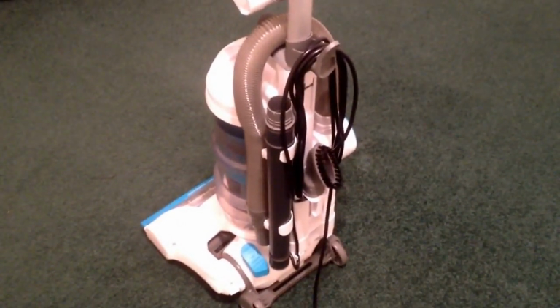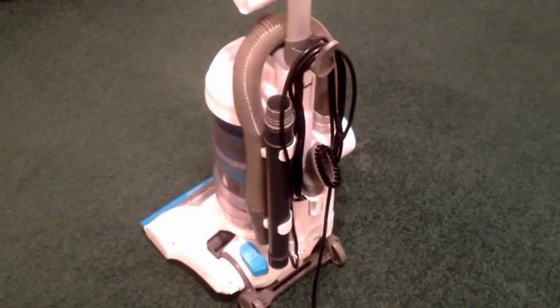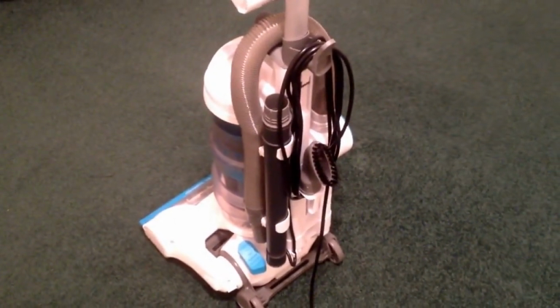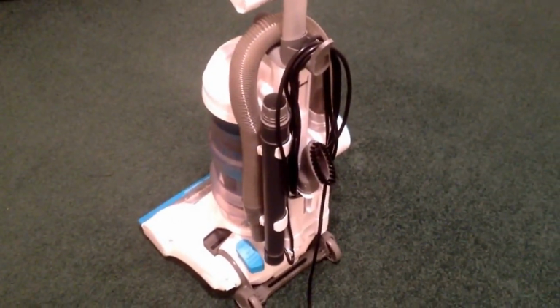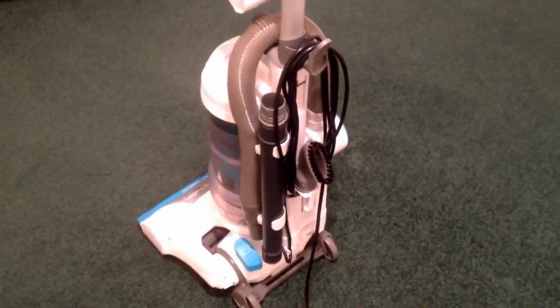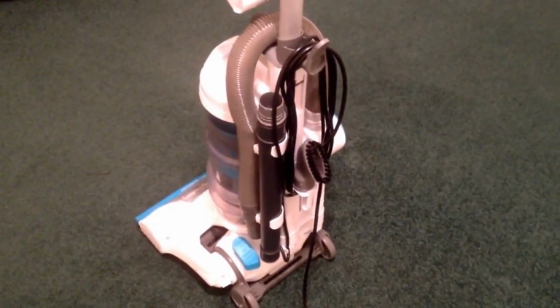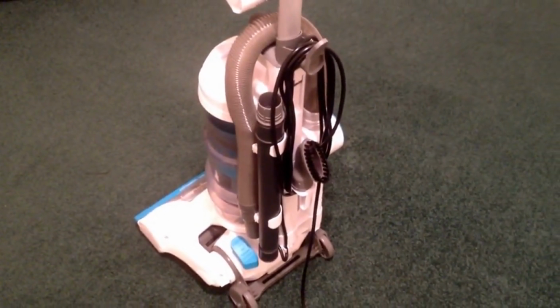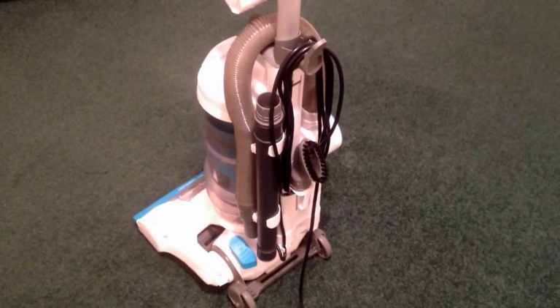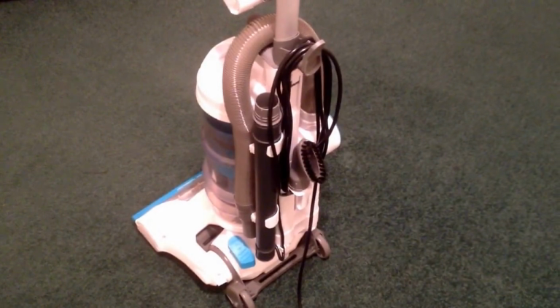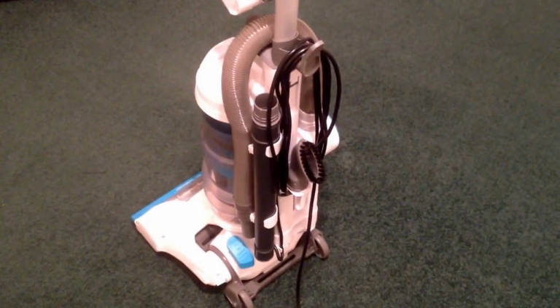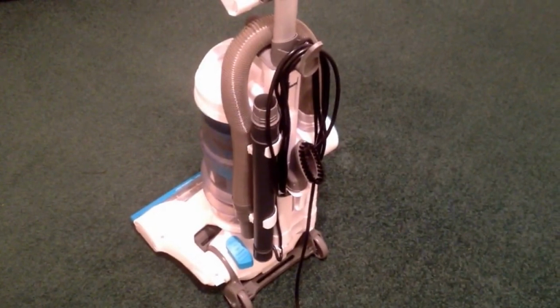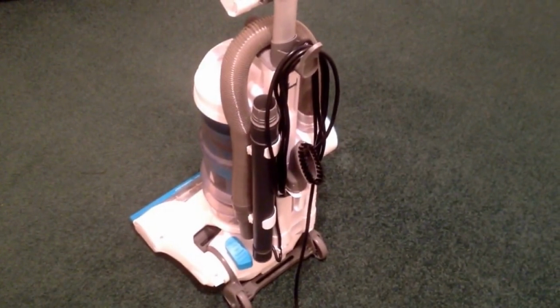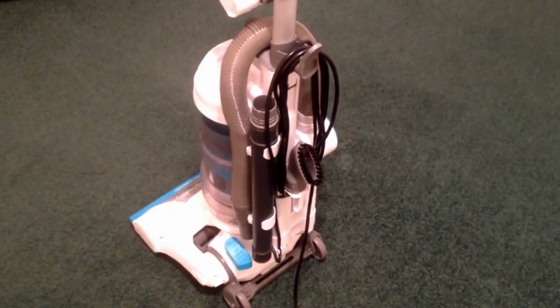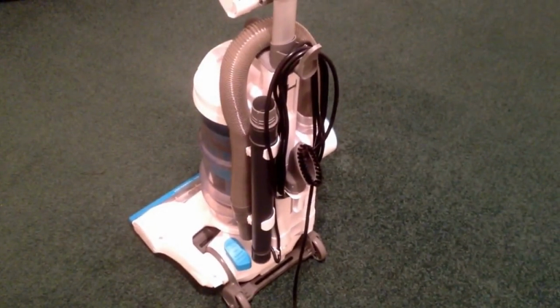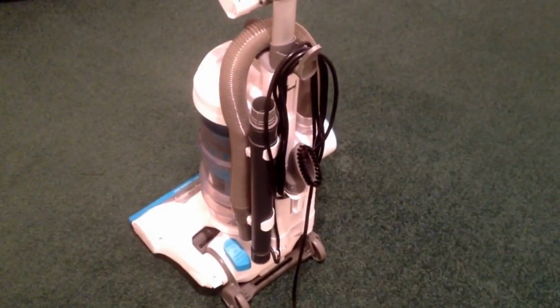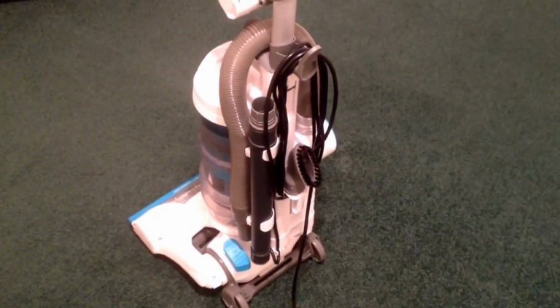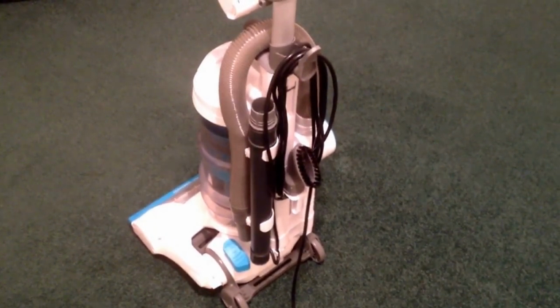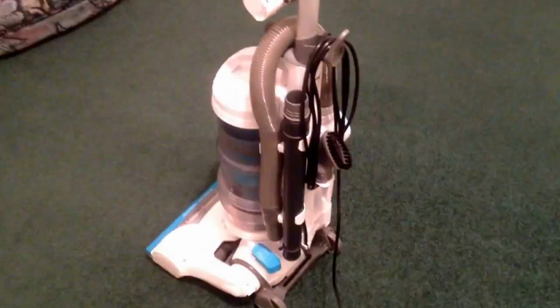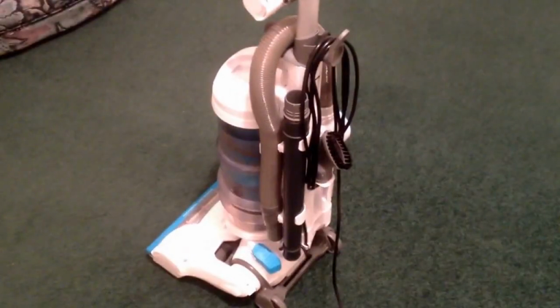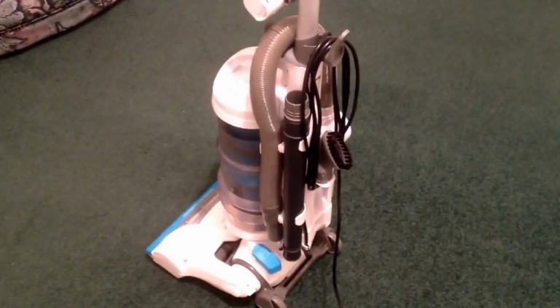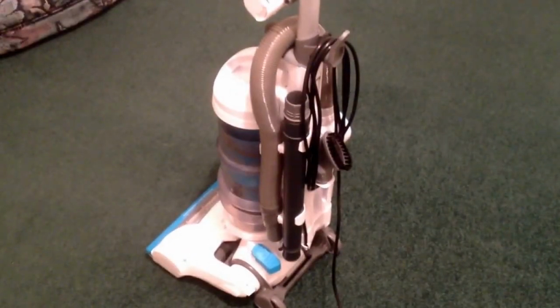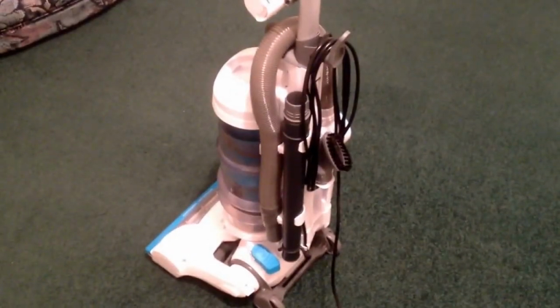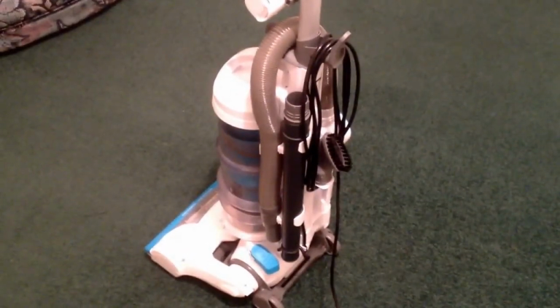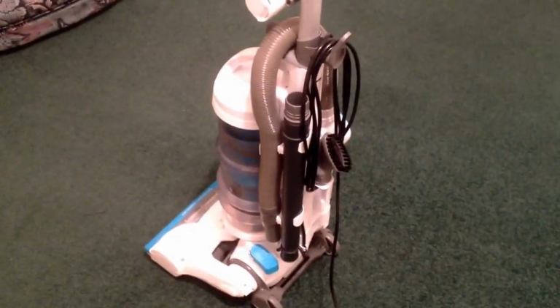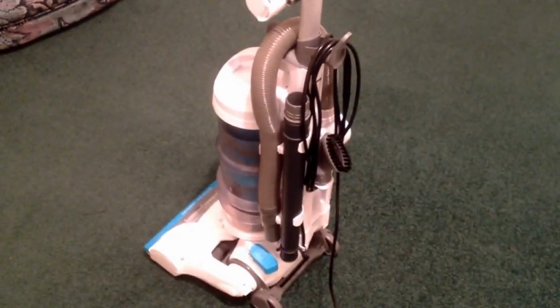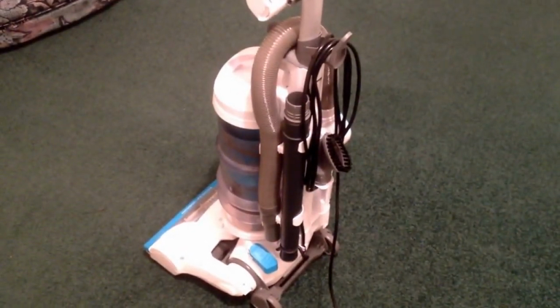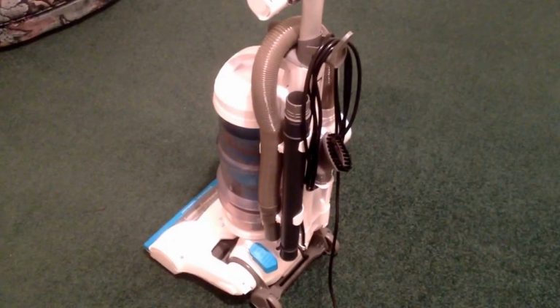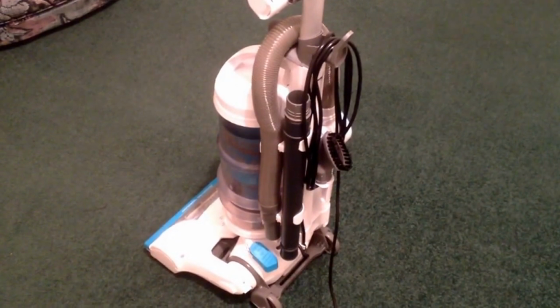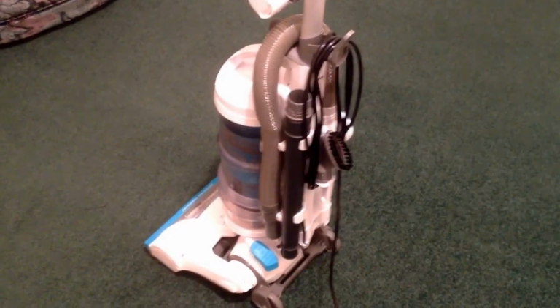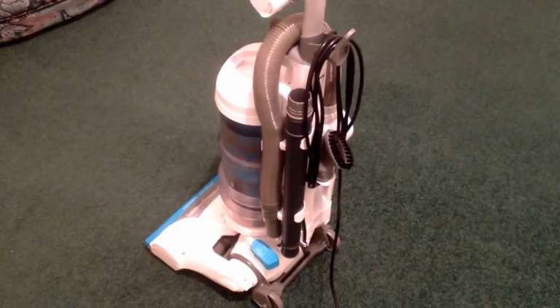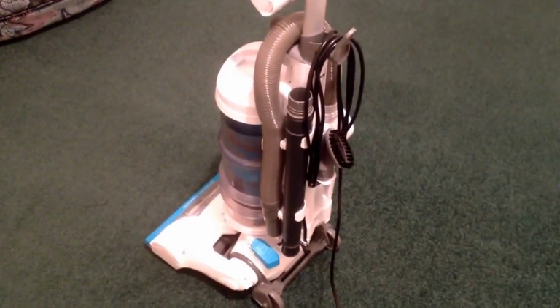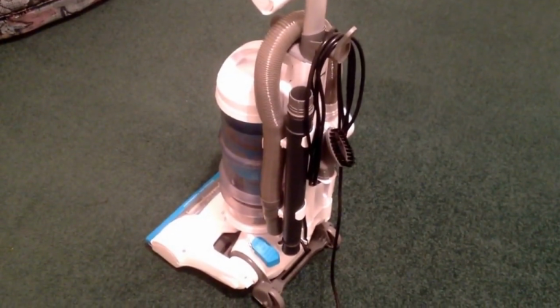Because it's a lightweight vacuum cleaner it's very easy to actually do the stairs and carry it up with you, so that's not a problem. I've also appreciated having a lighter vacuum cleaner to push around — it makes the job a whole lot easier. It's really easy to use, easy to put together, and easy to empty.